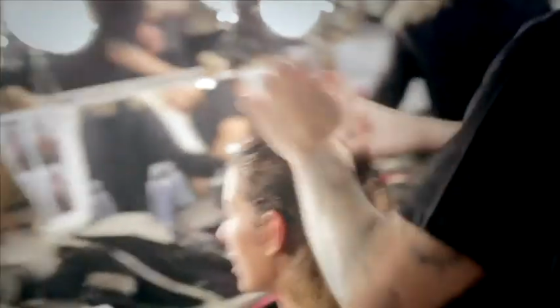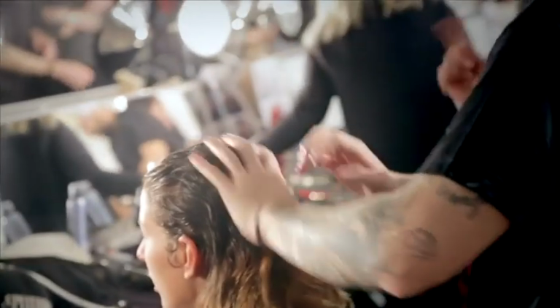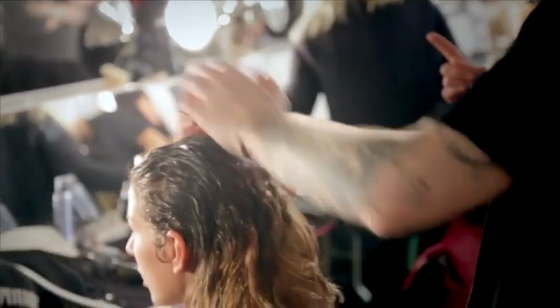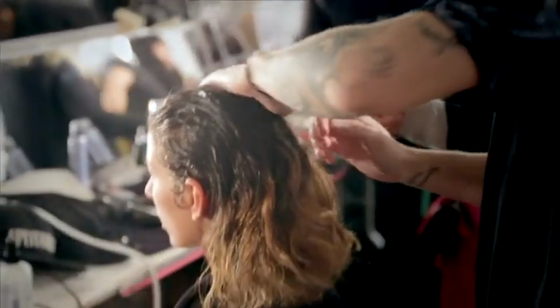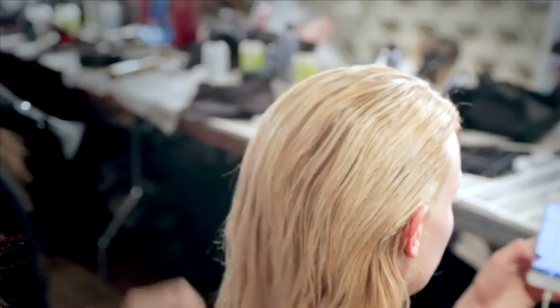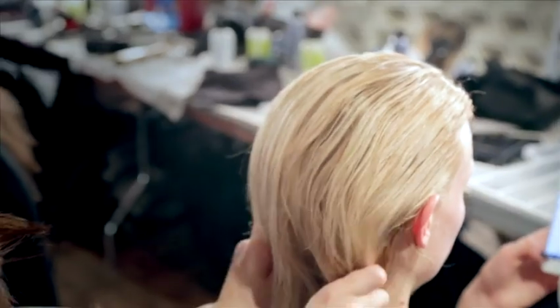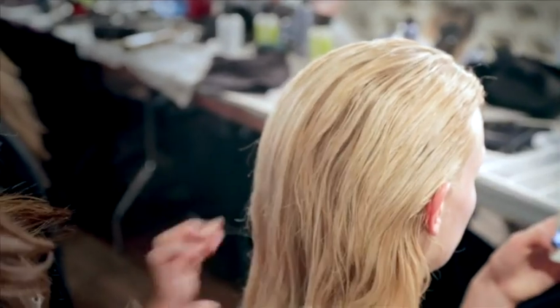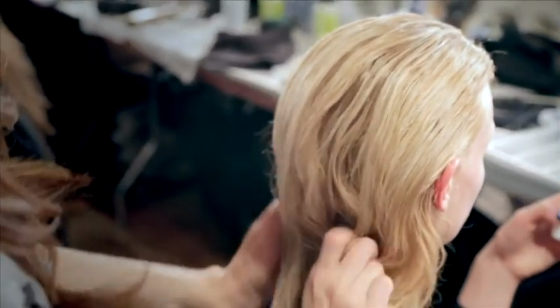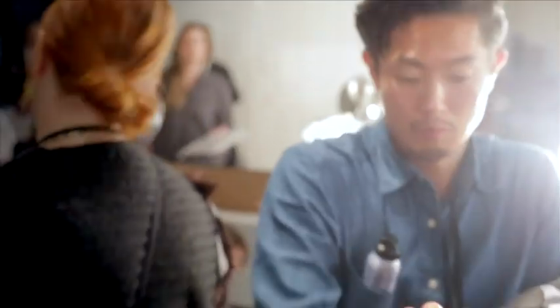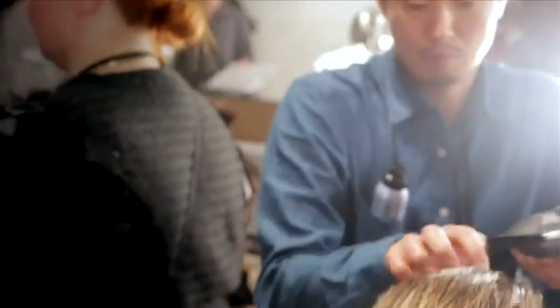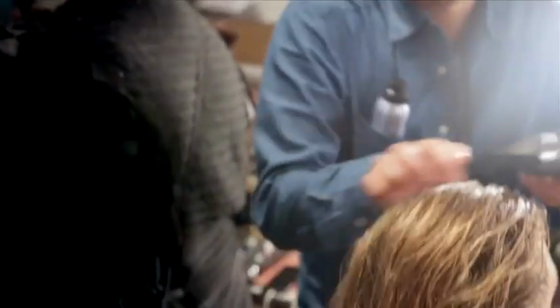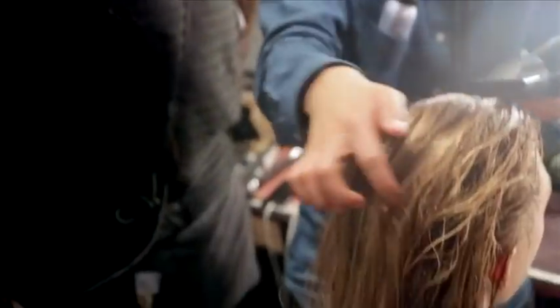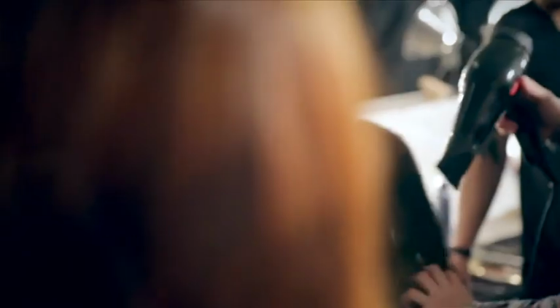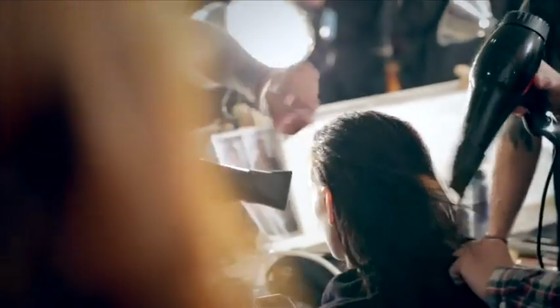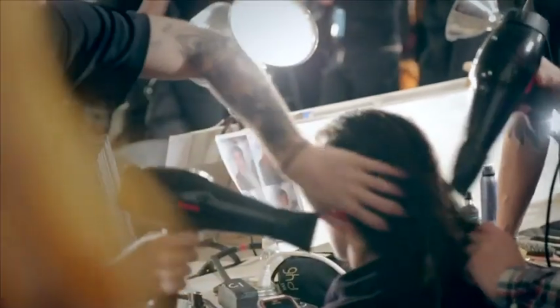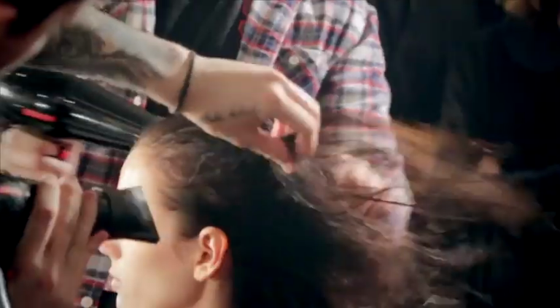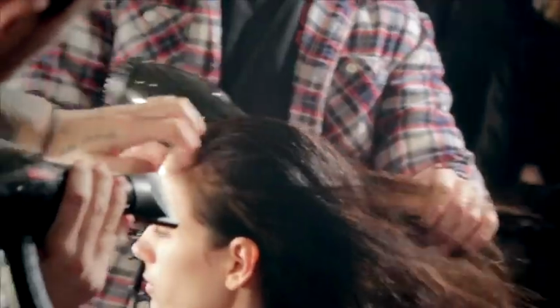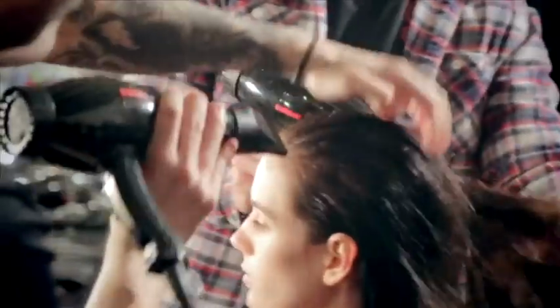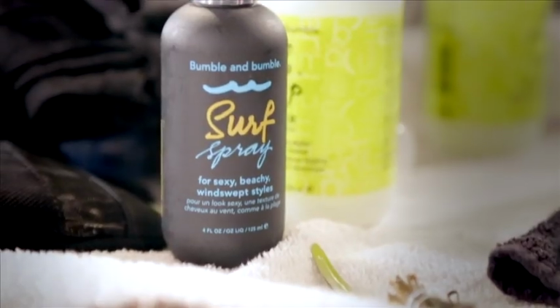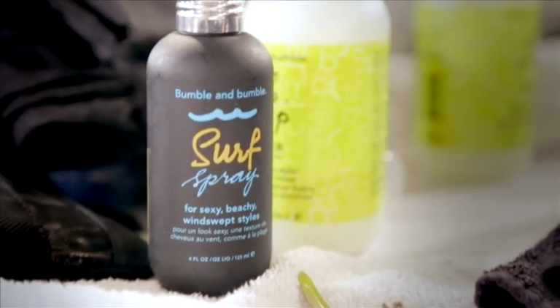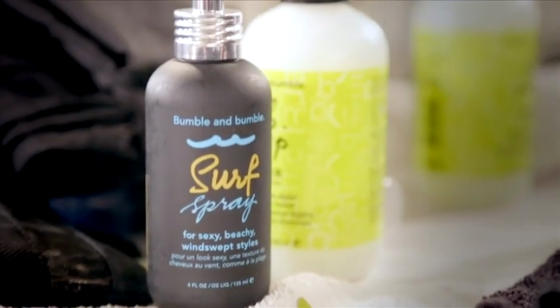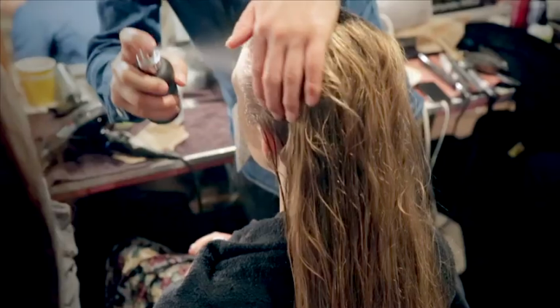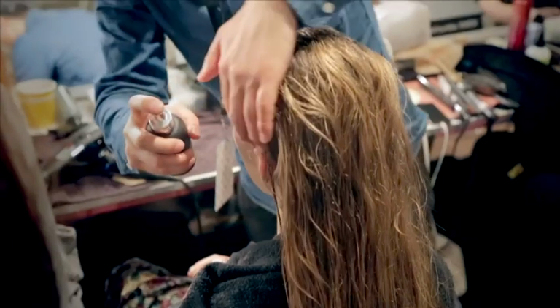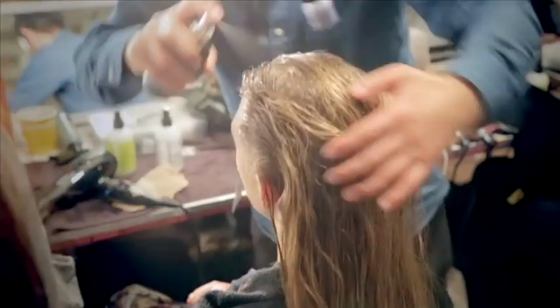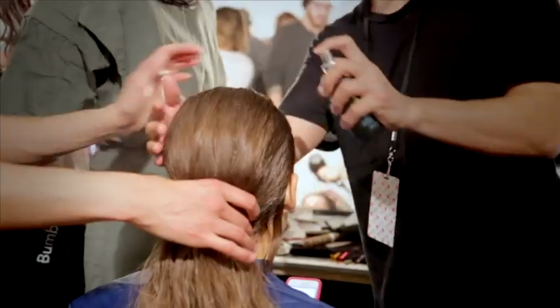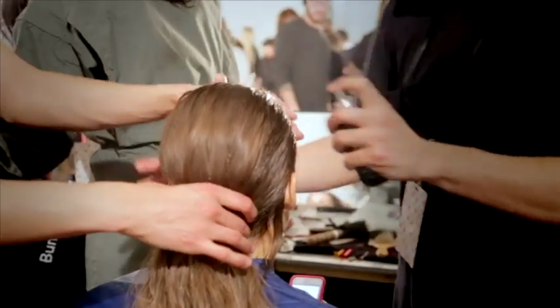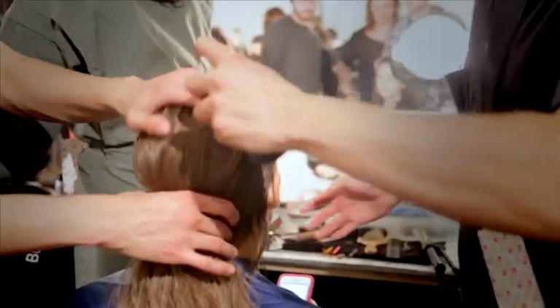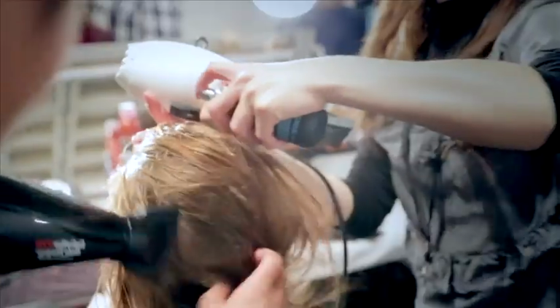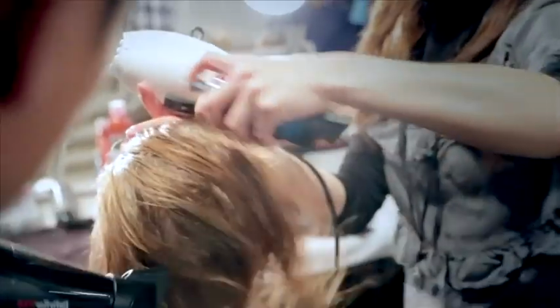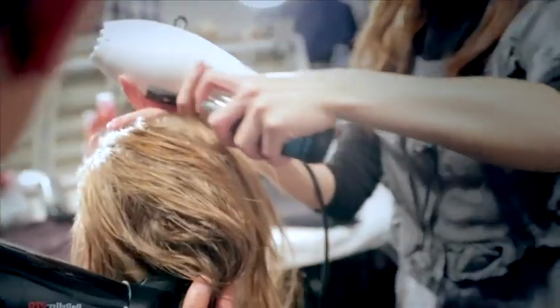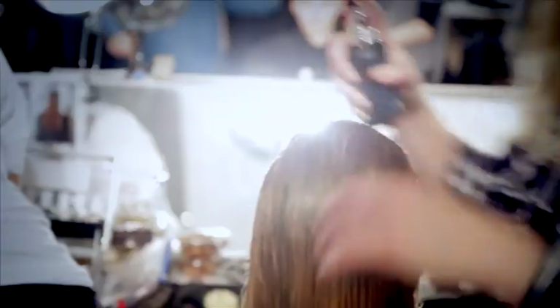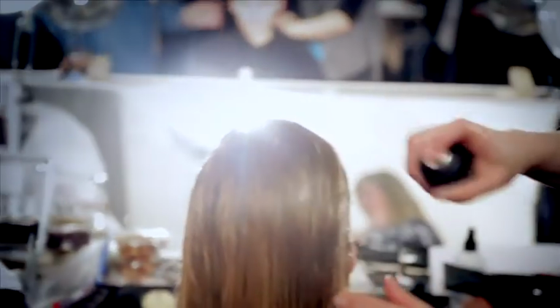Ultimately, what we're after is this very matte, thin hair. I'm drying everything back with my fingers. I'm then going back in with Bumble & Bumble Surf Spray, just lightly spritzing it over the top to really intensify that matte texture that I need.